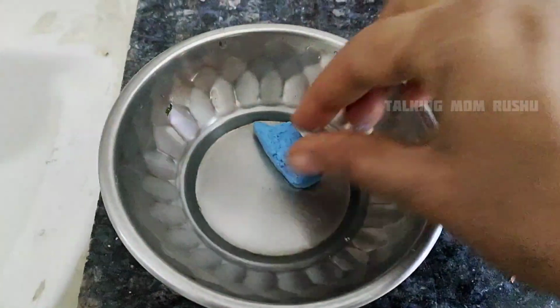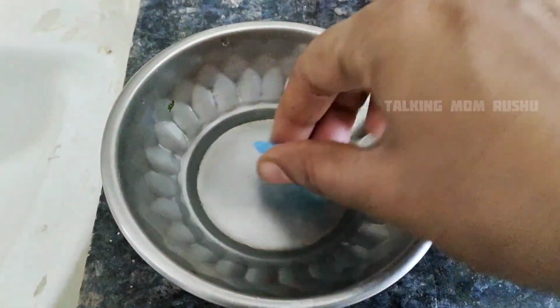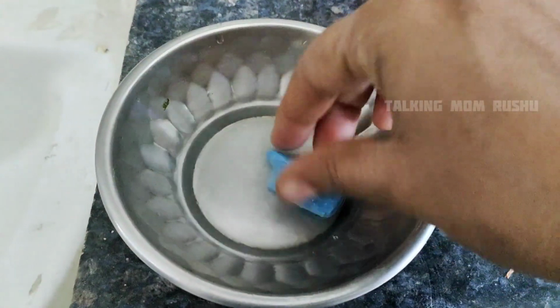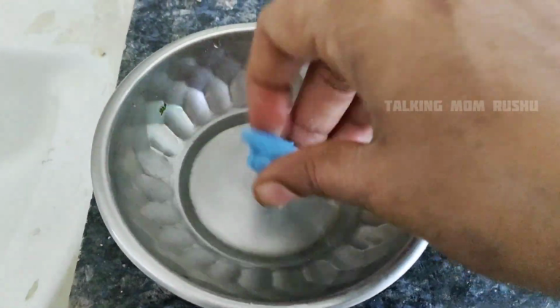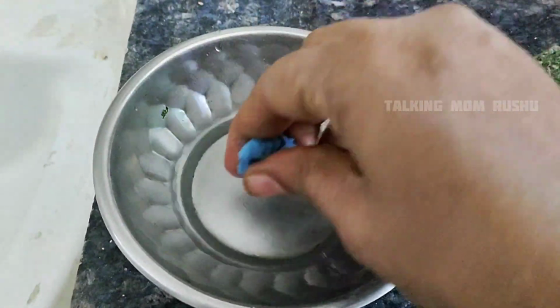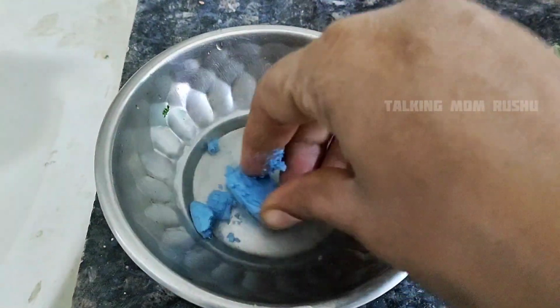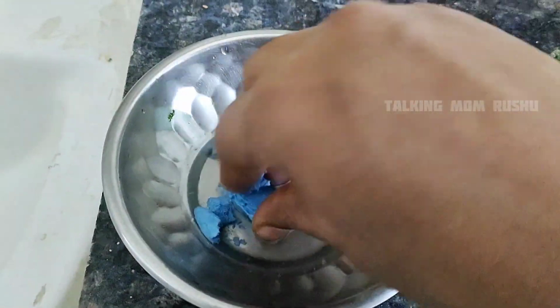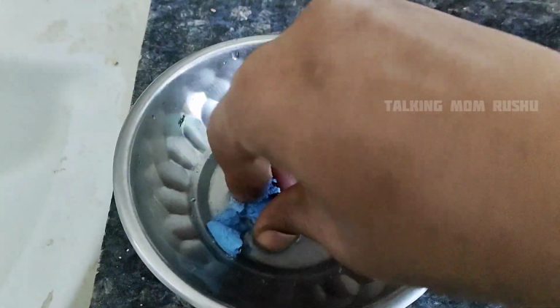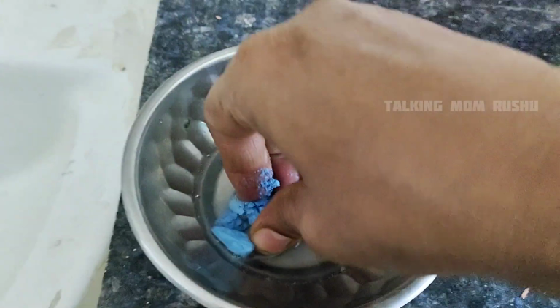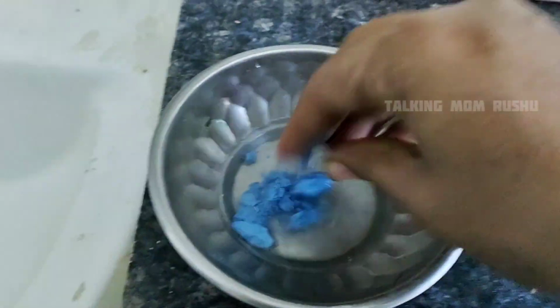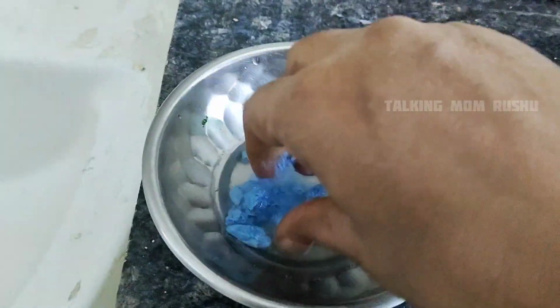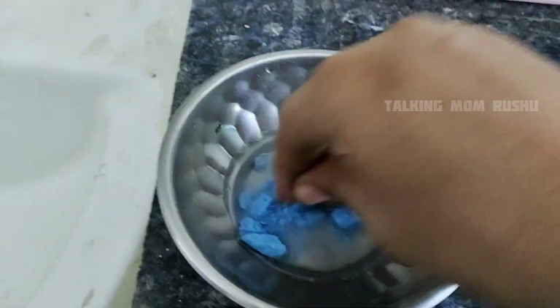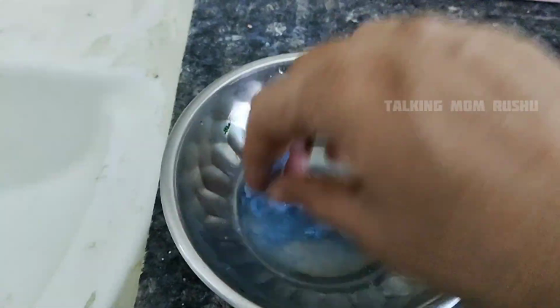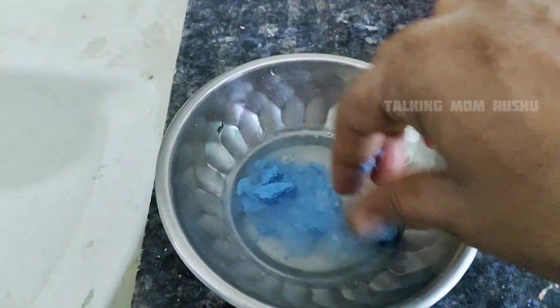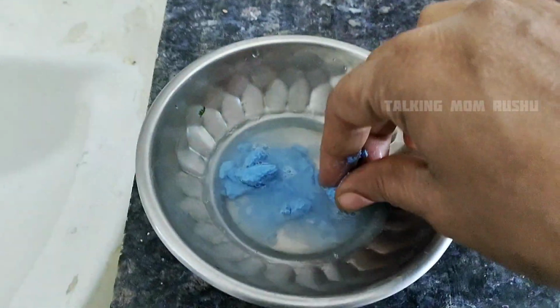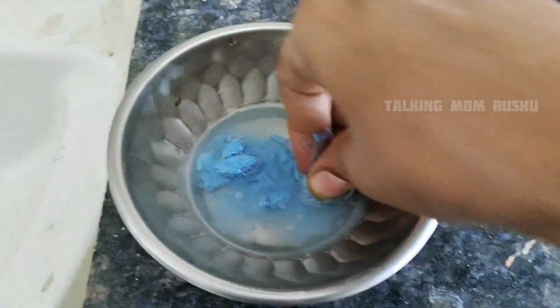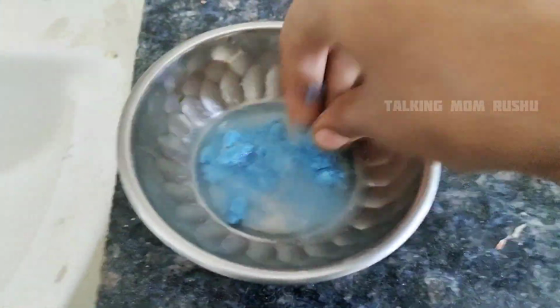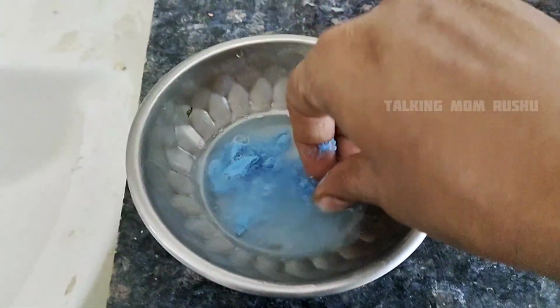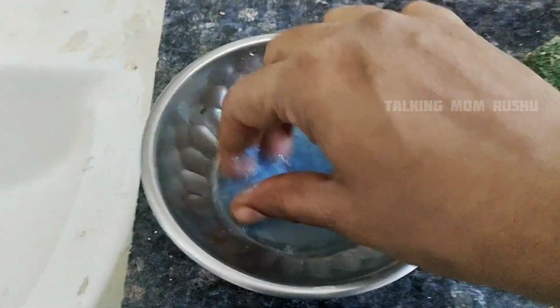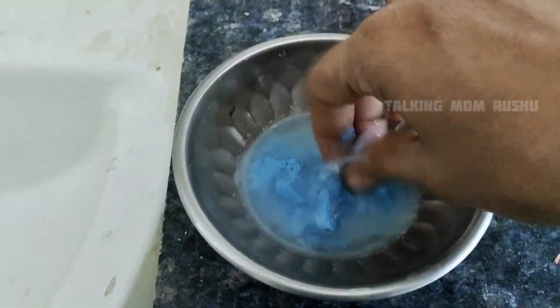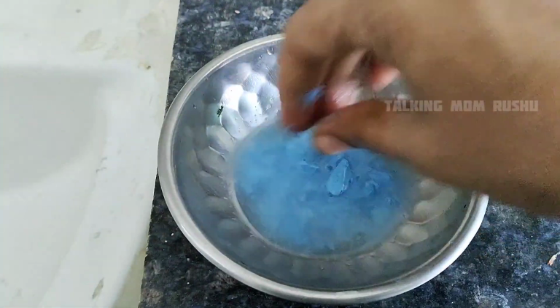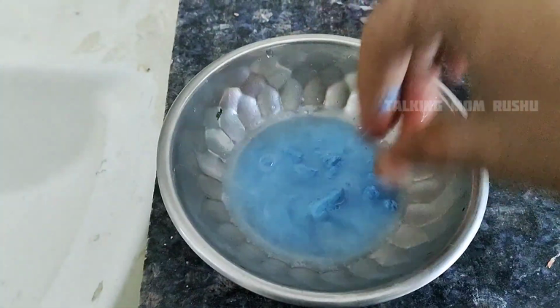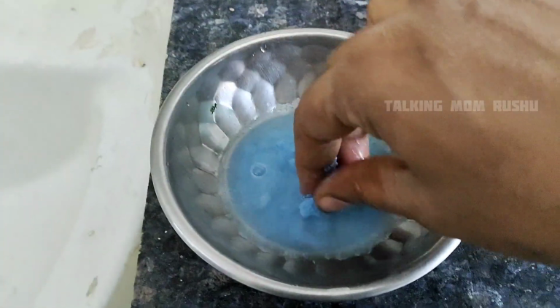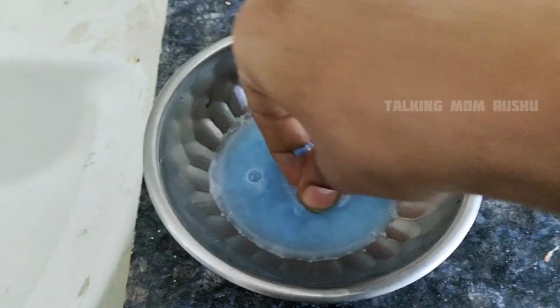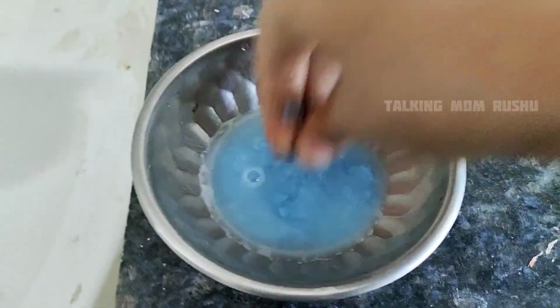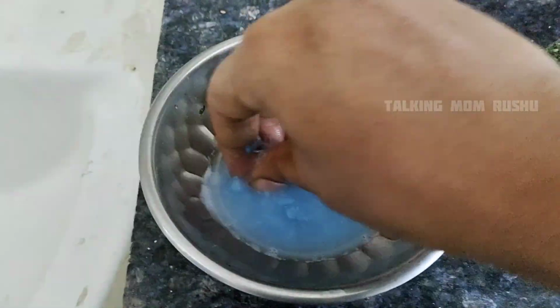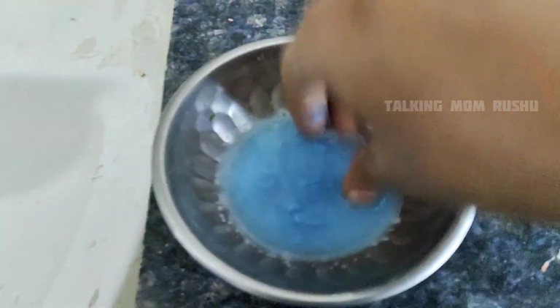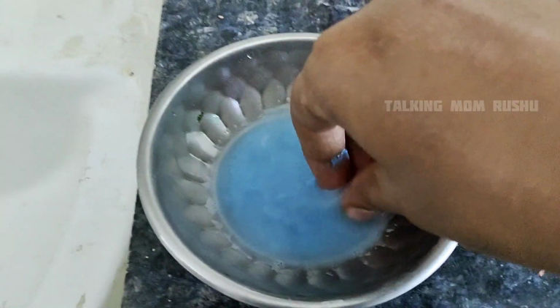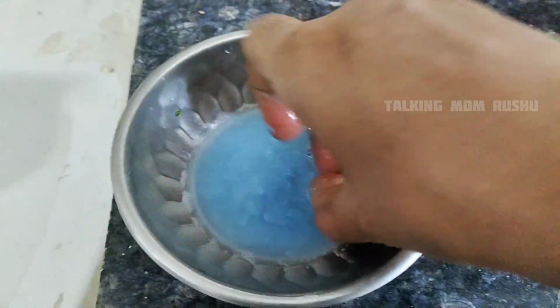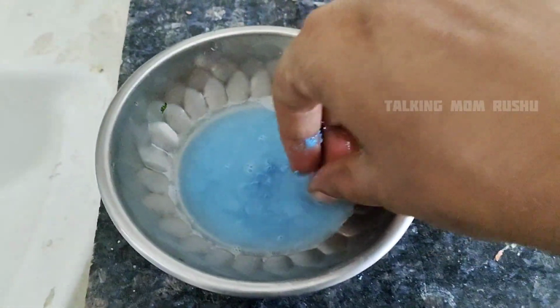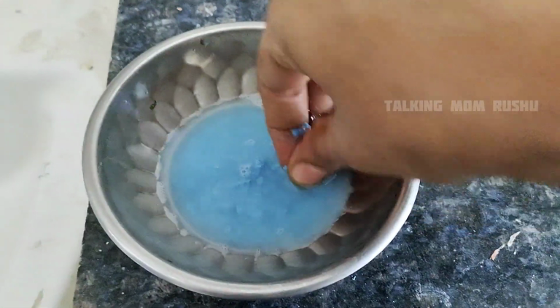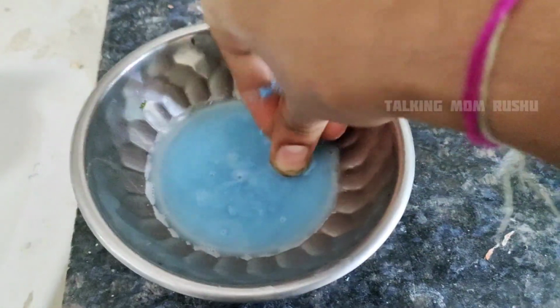Take four tablespoons of water and soak a small piece of detergent bar into it. Crush it to make a detergent liquid.